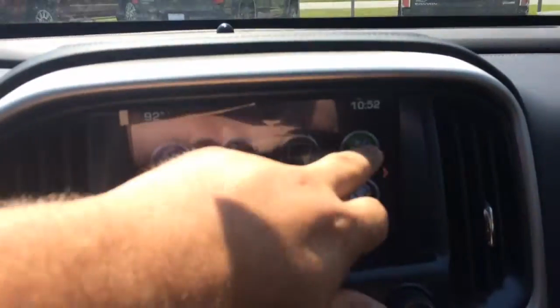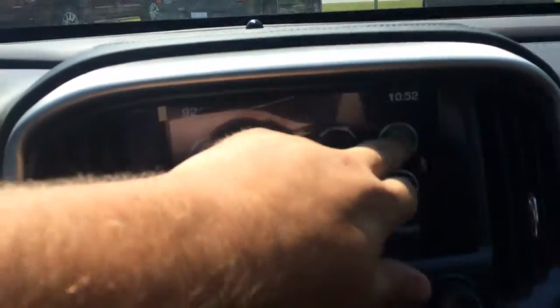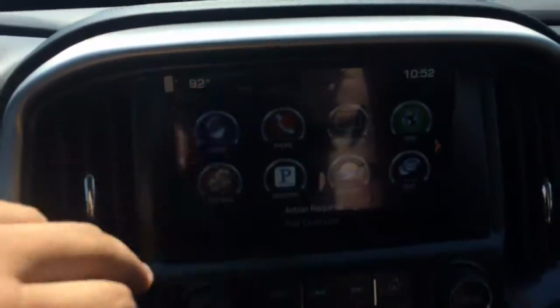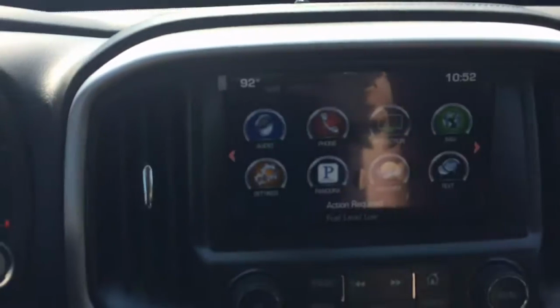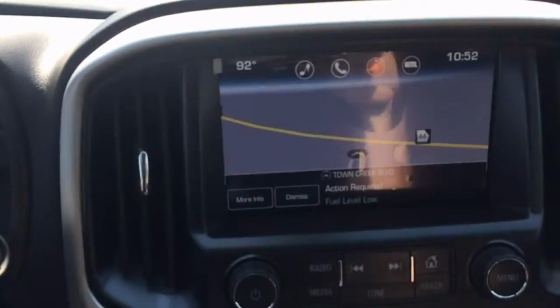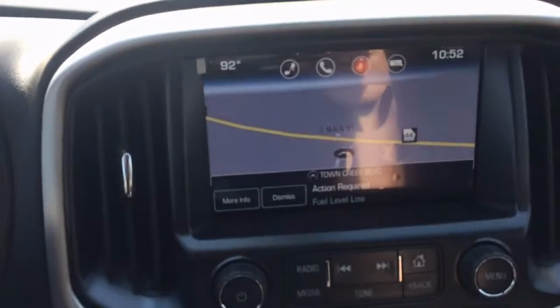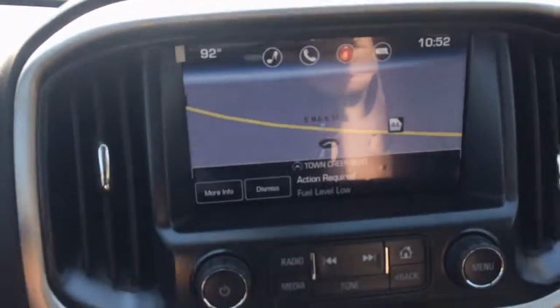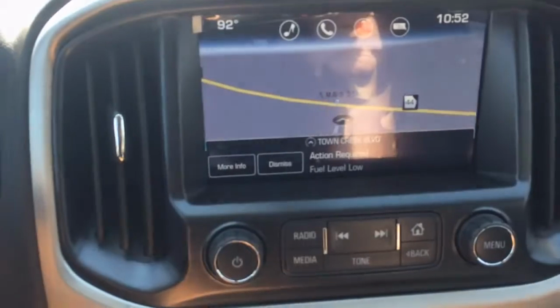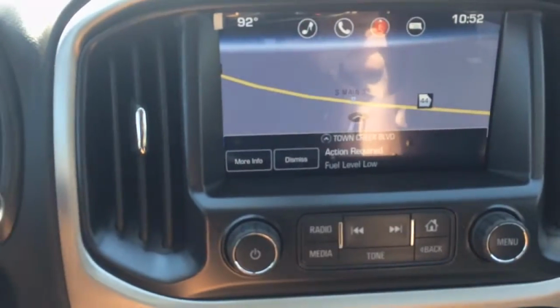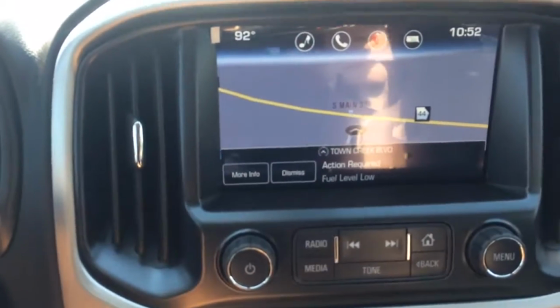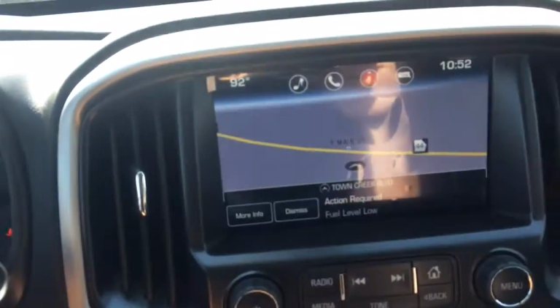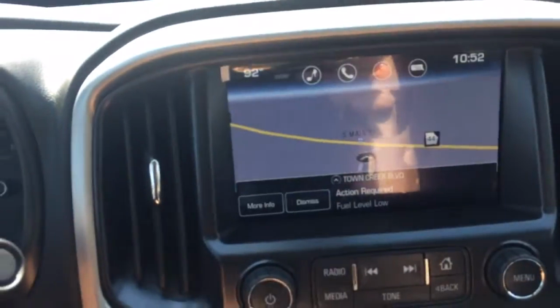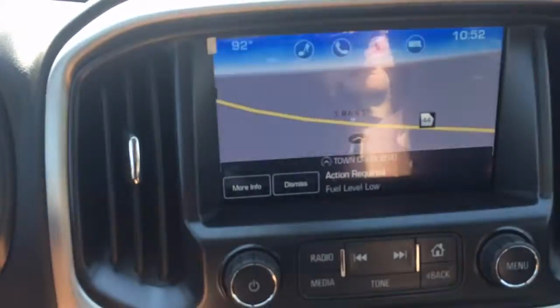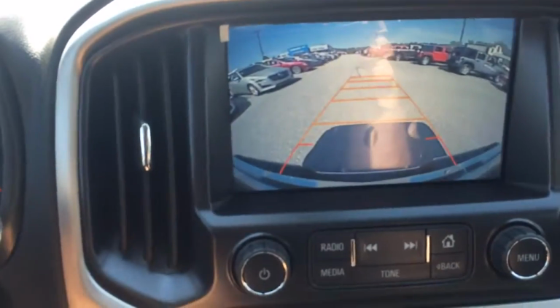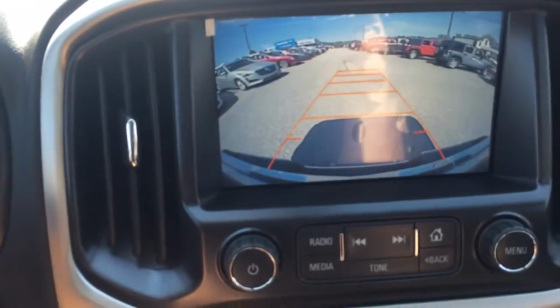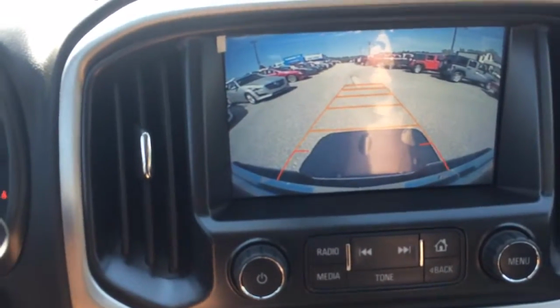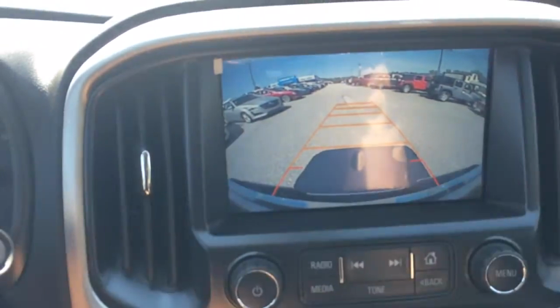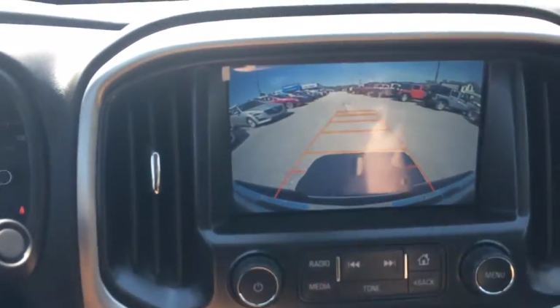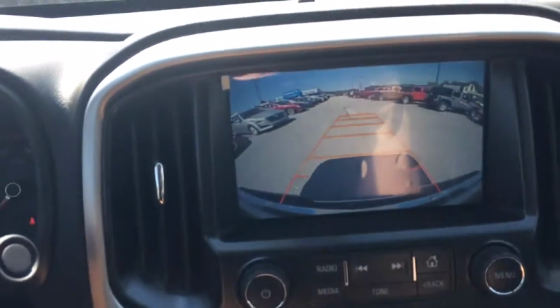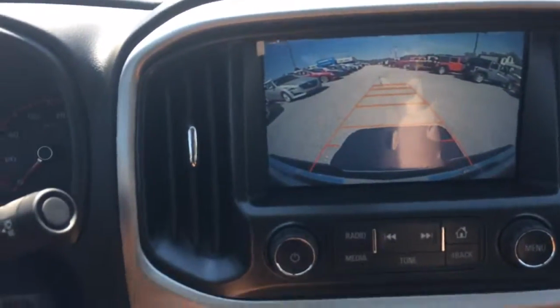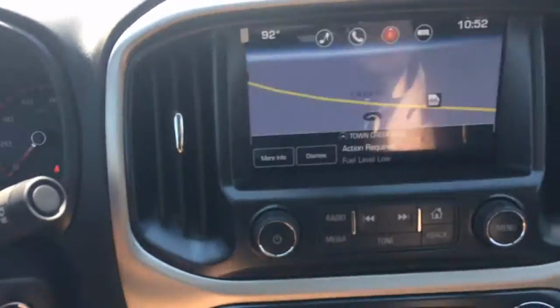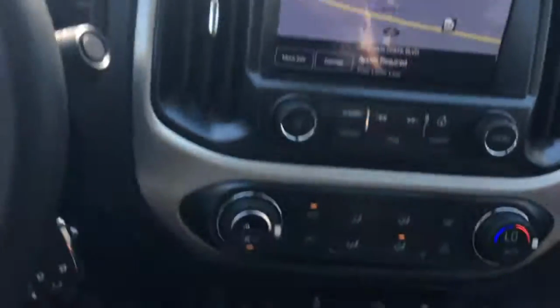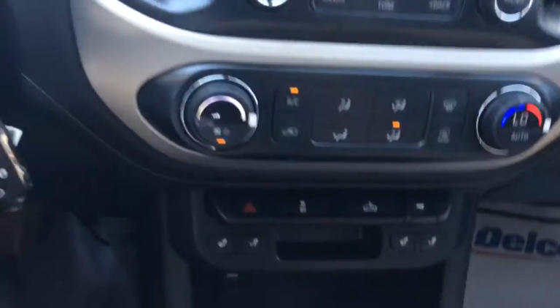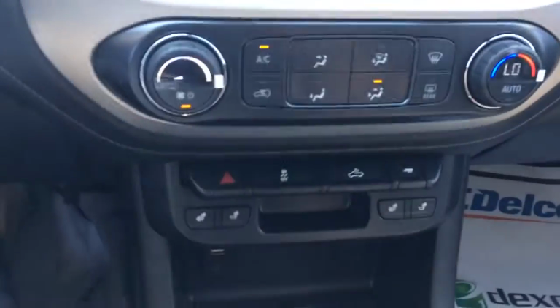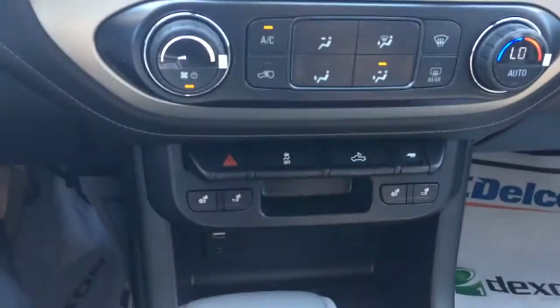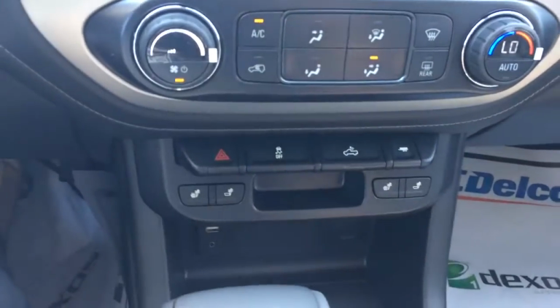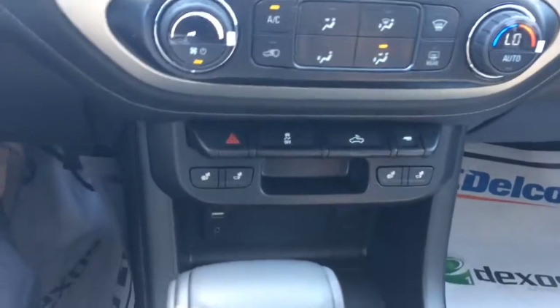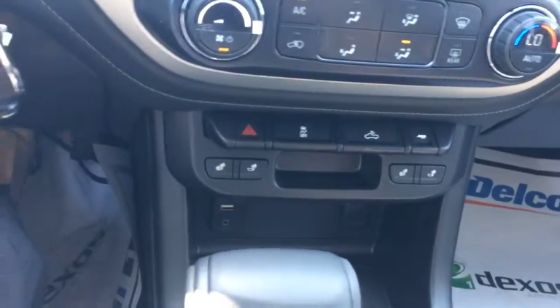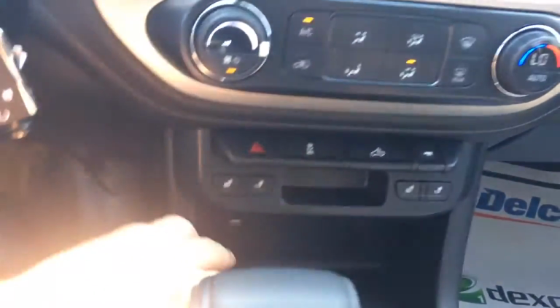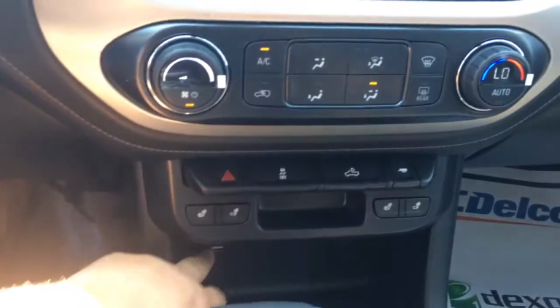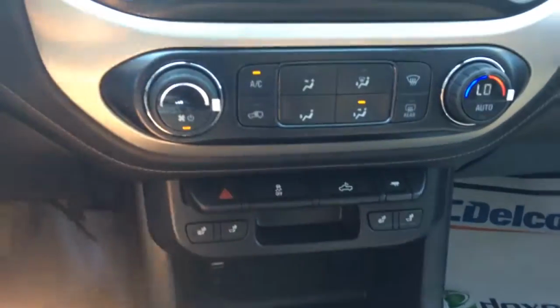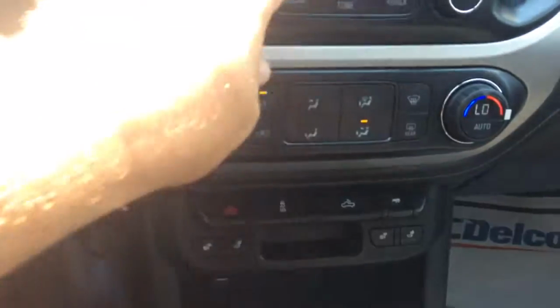Navigation, and there's the backup camera. It's also got dual heated seats up front and a USB port.